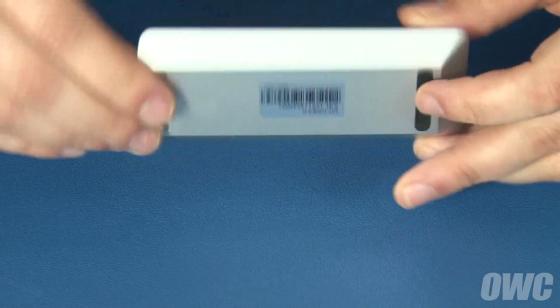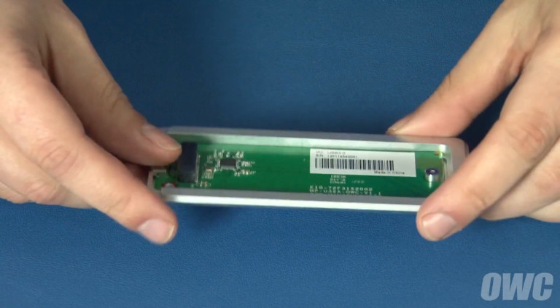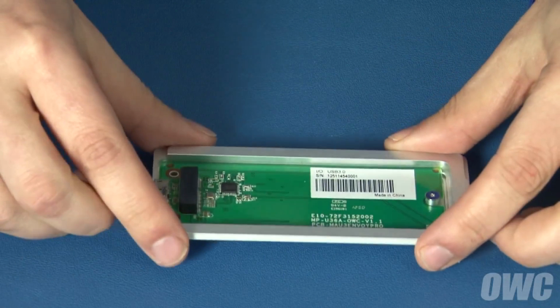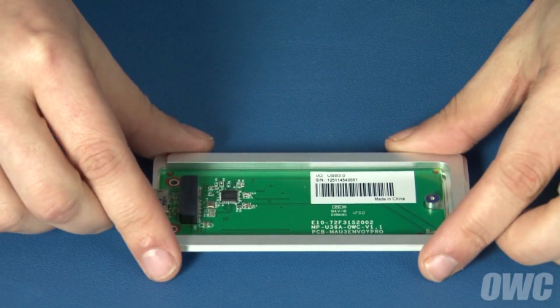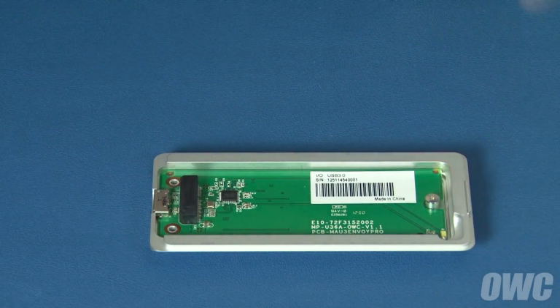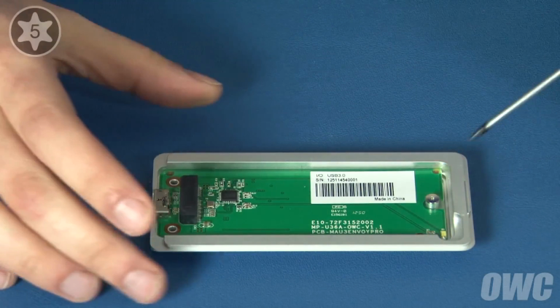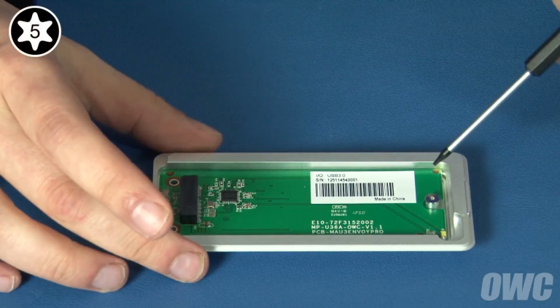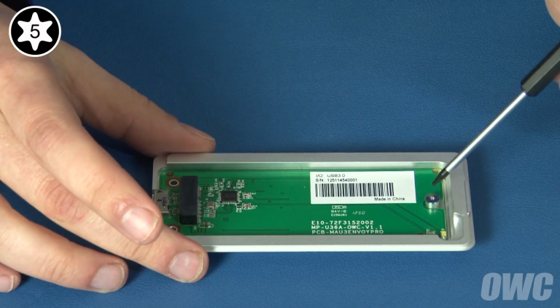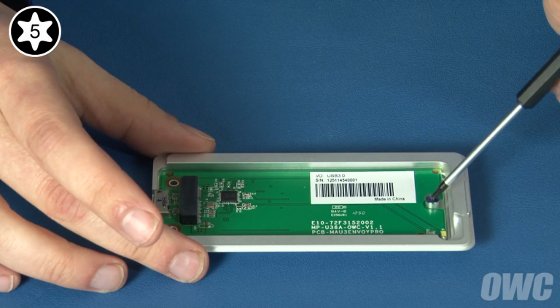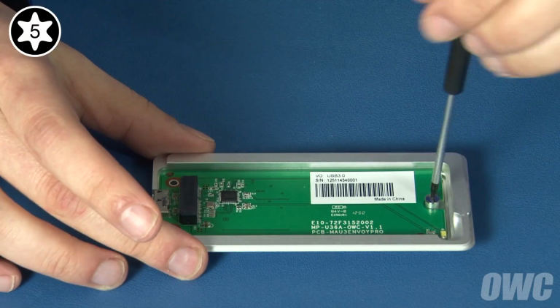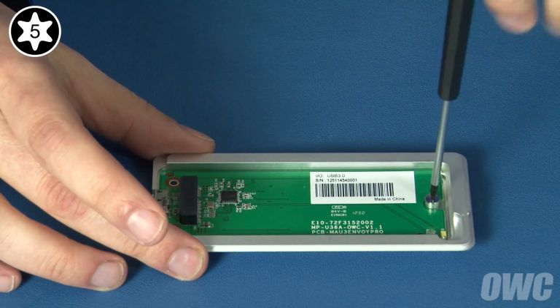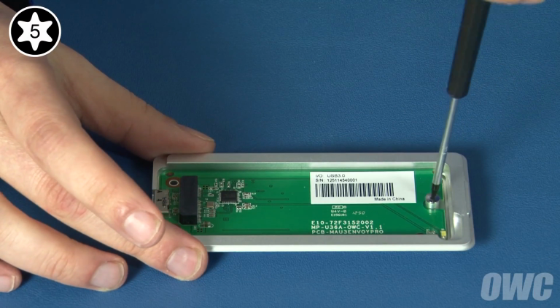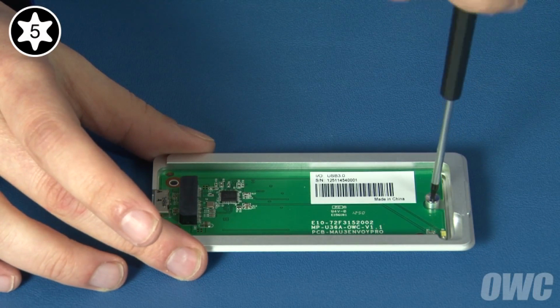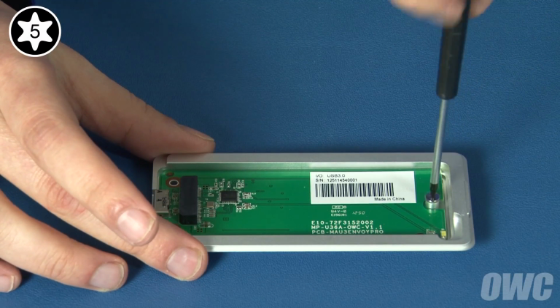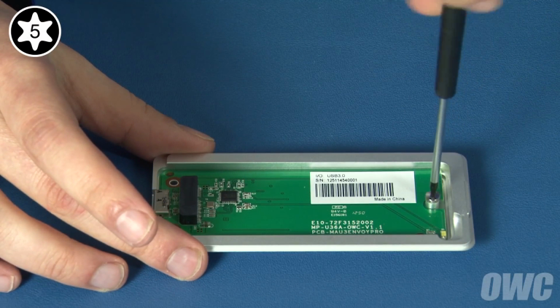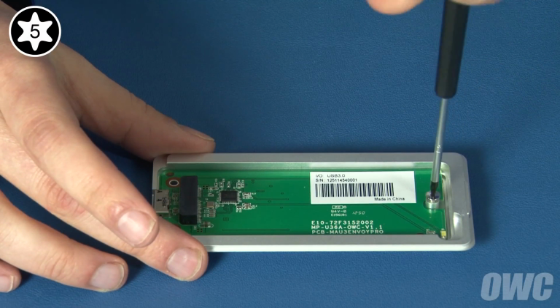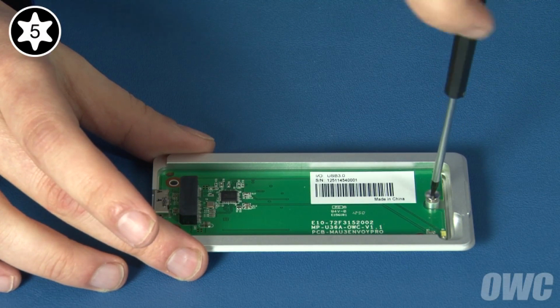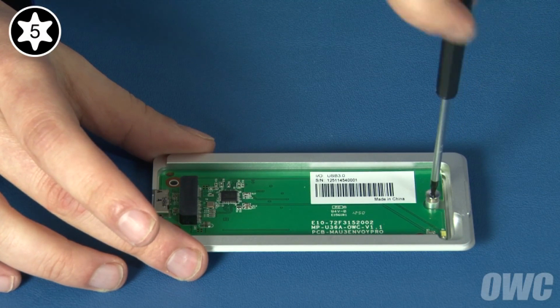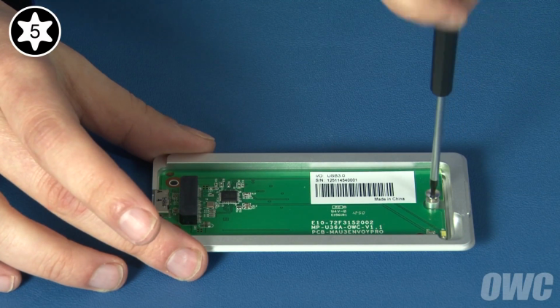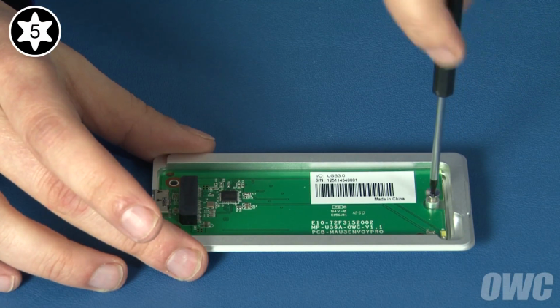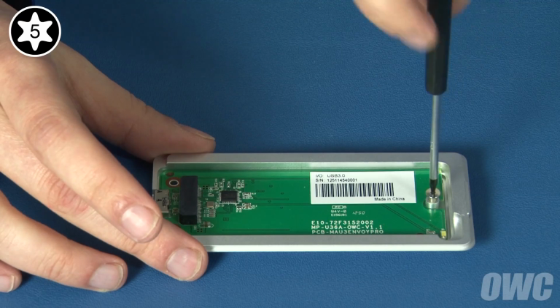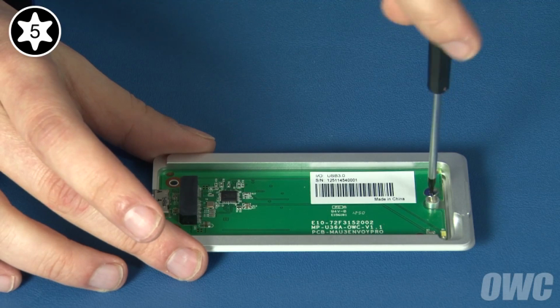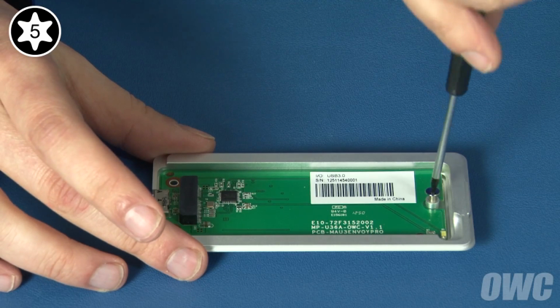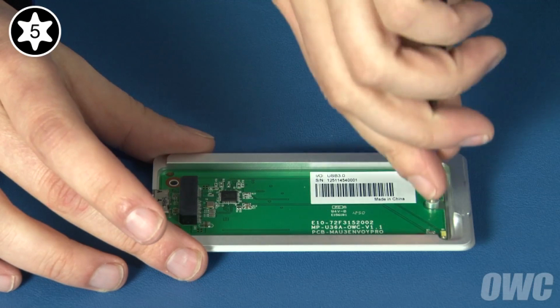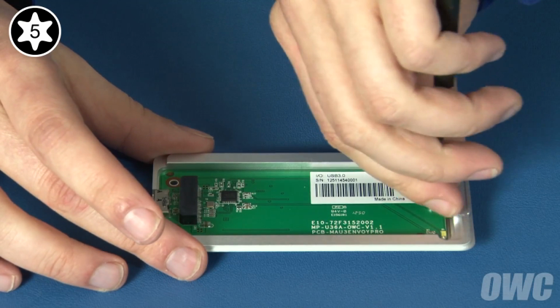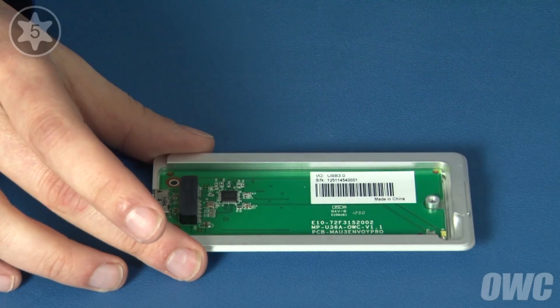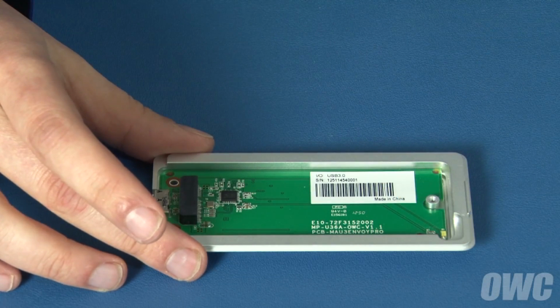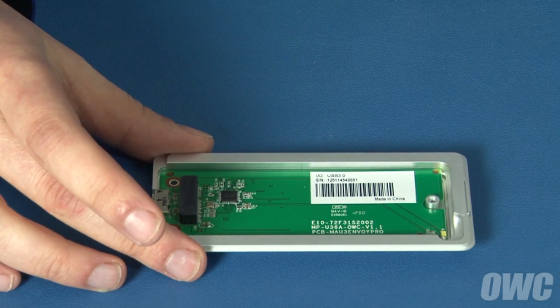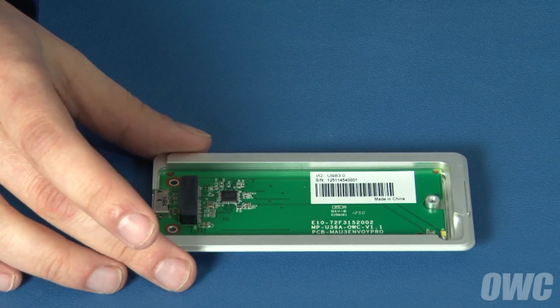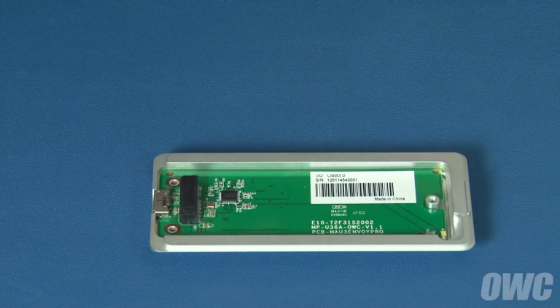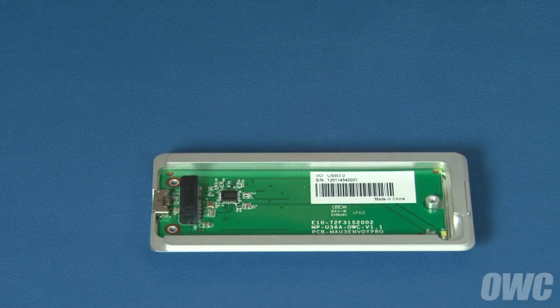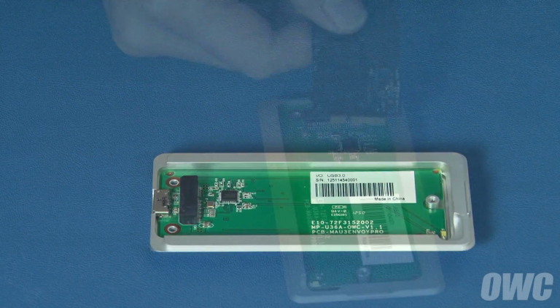Flip the bottom half back over and remove this Torx T5 screw. Once that's removed, we can insert the SSD module.